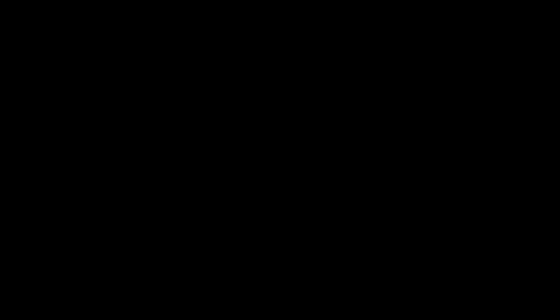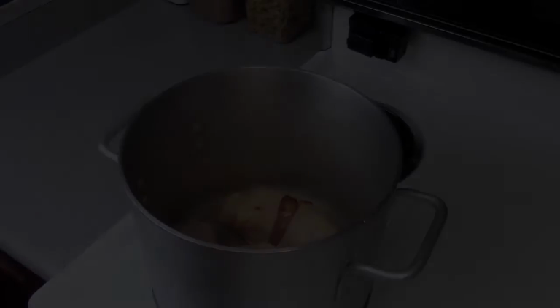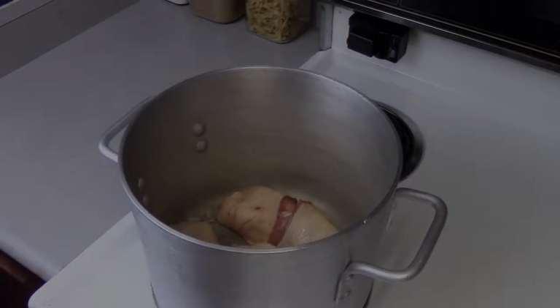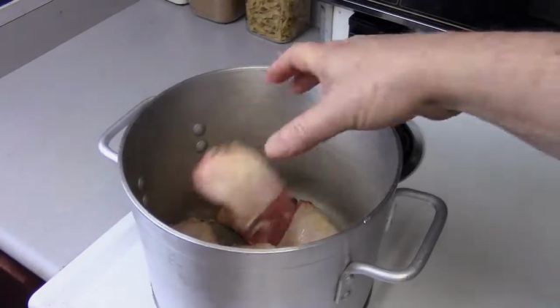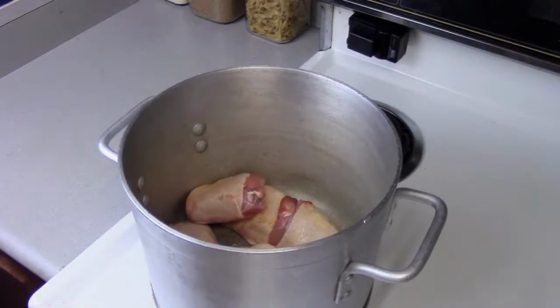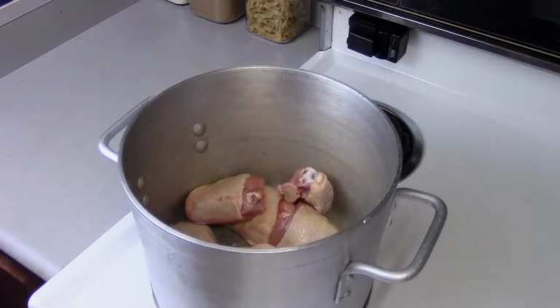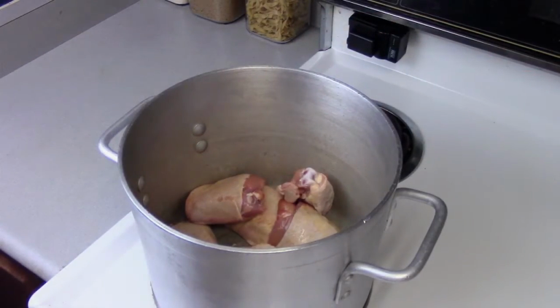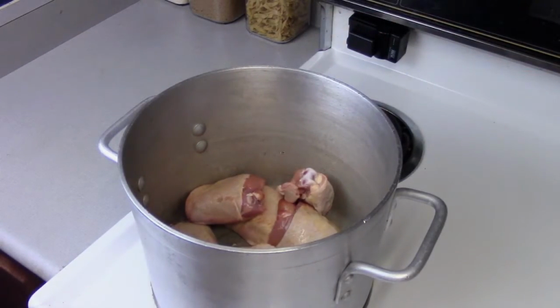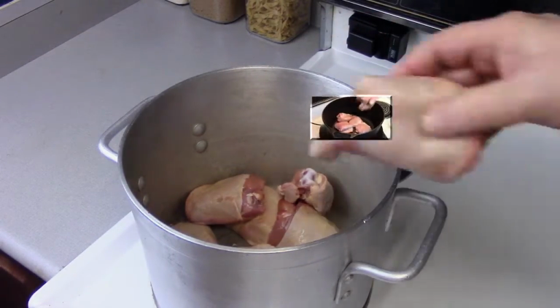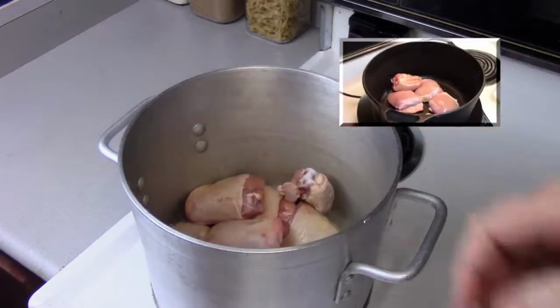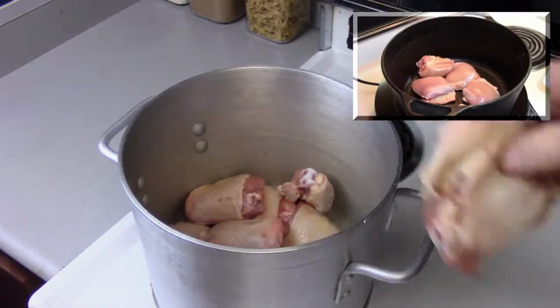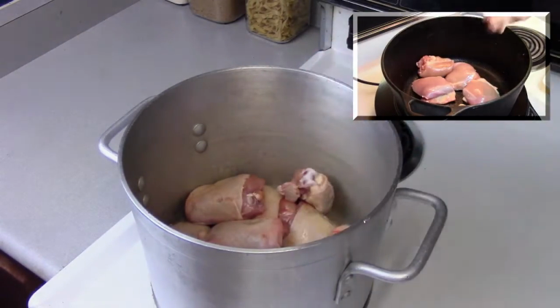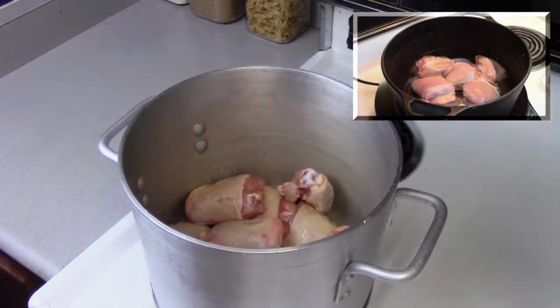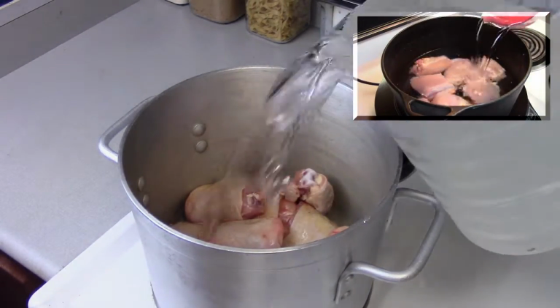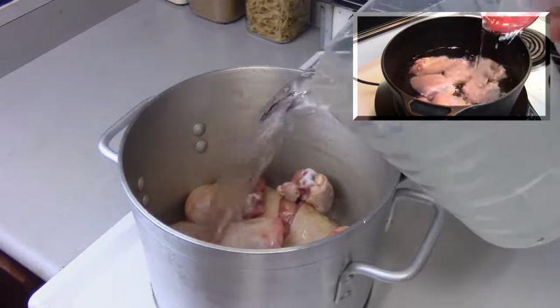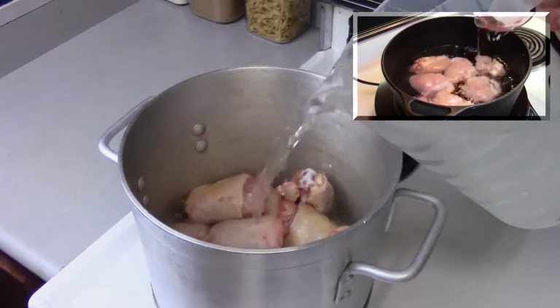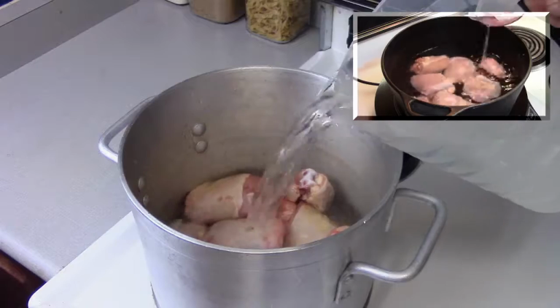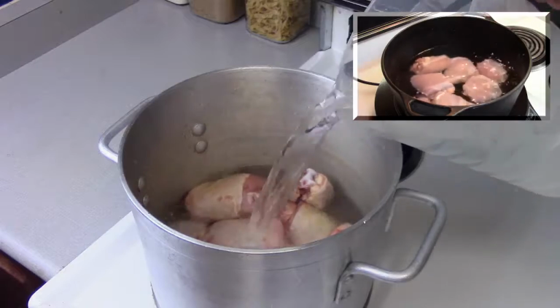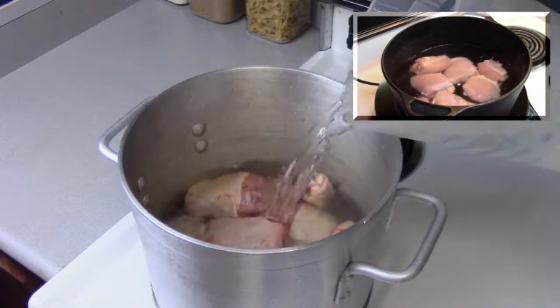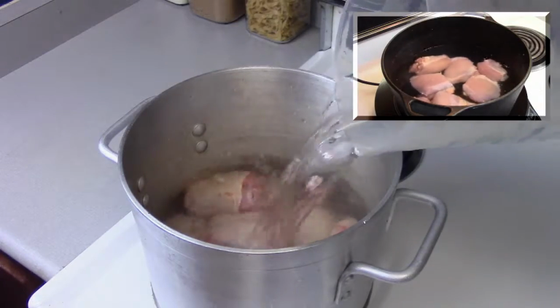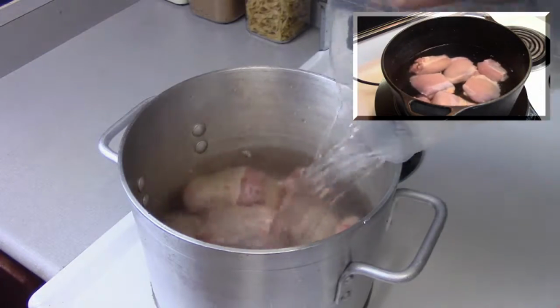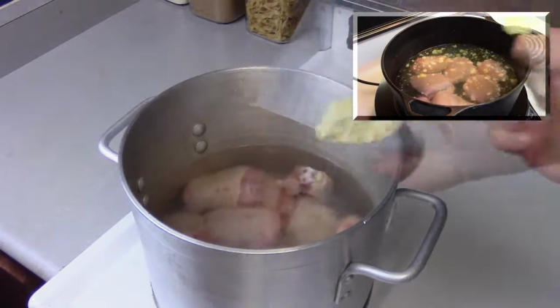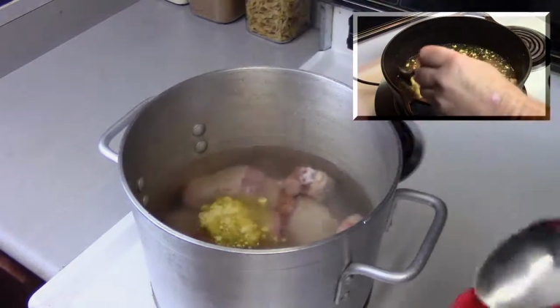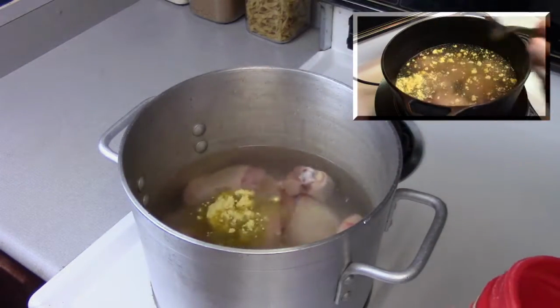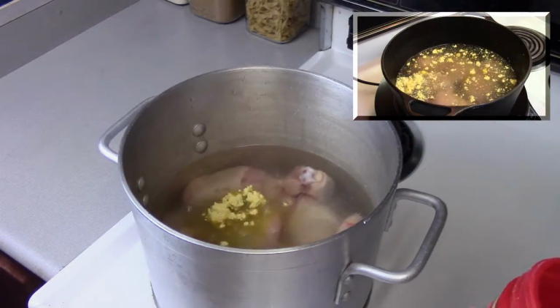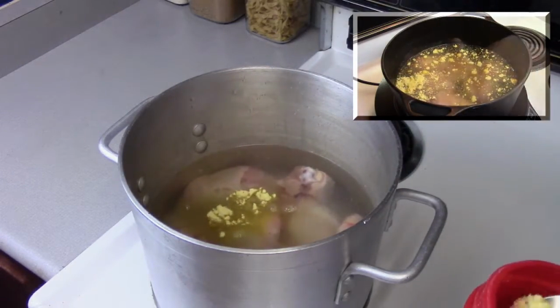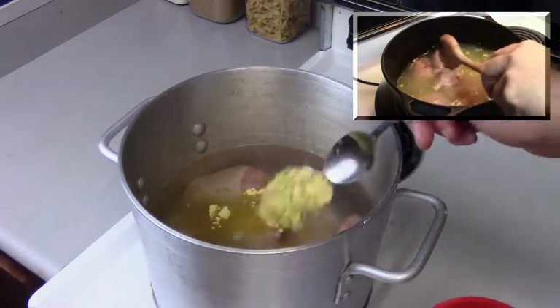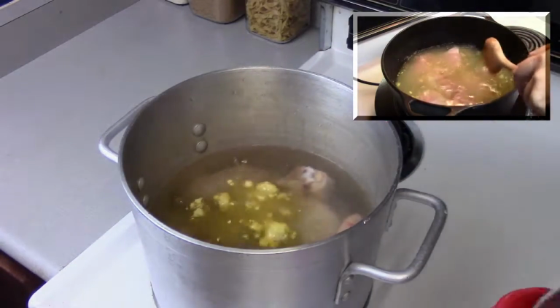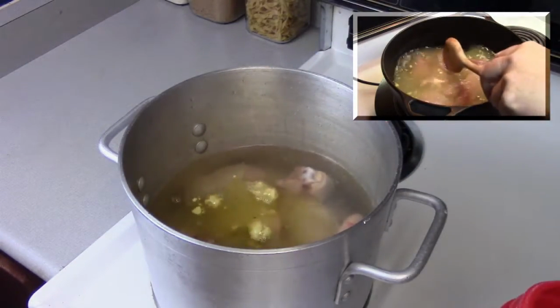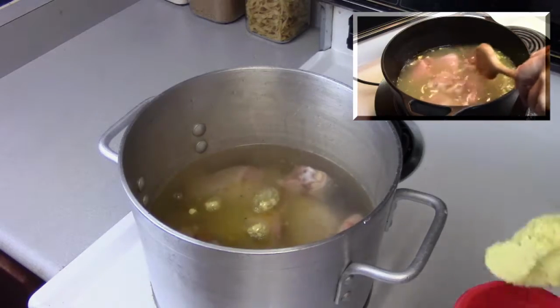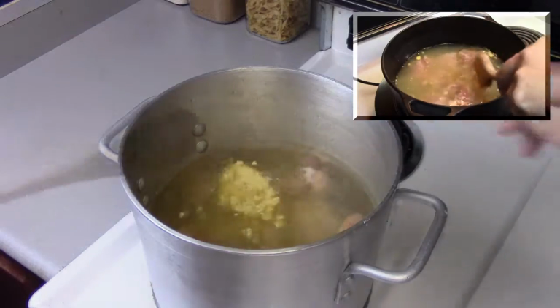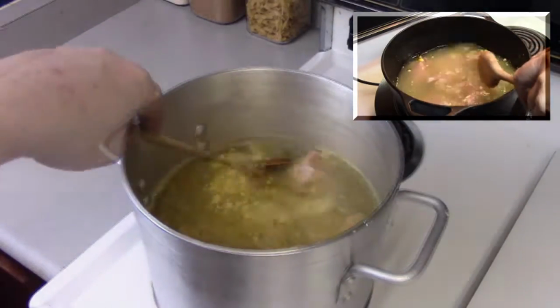Step one: take some chicken thighs — they can be bone-in skin-on, or boneless skinless. Once they're cooked you're going to cool them down and peel away the skin, using just the meat anyway.